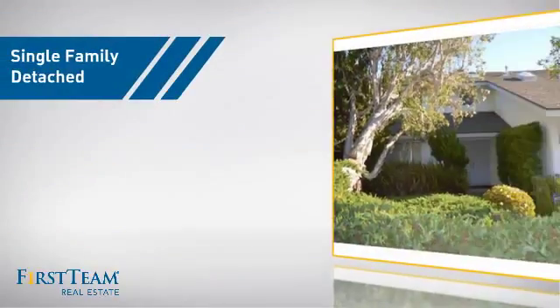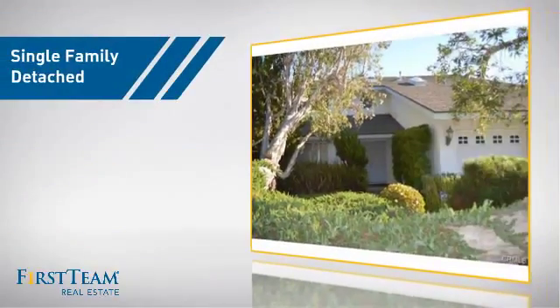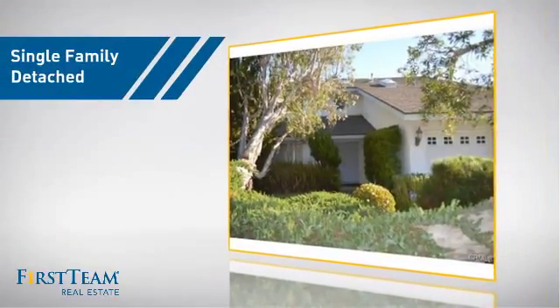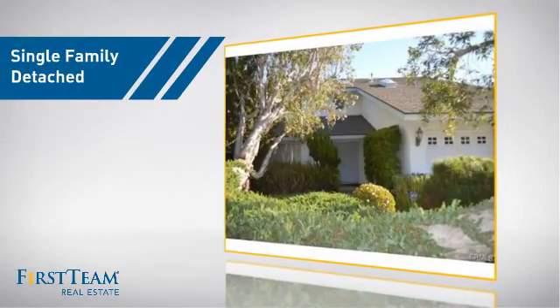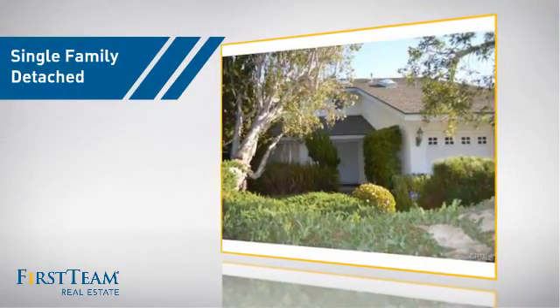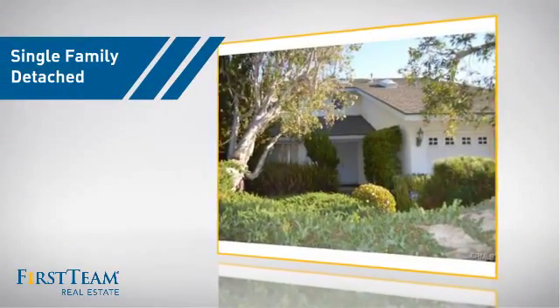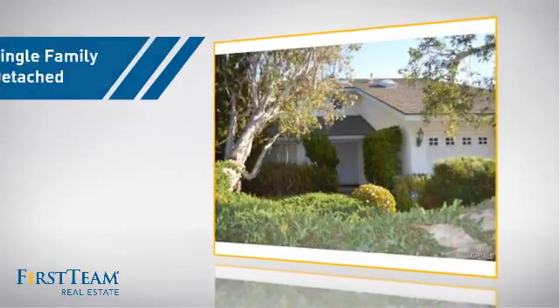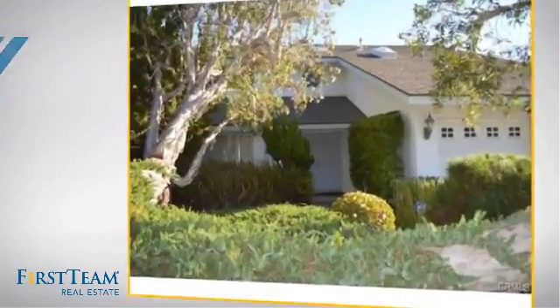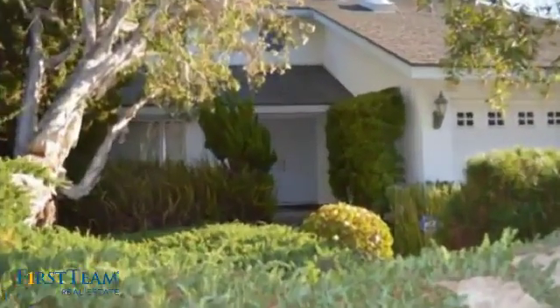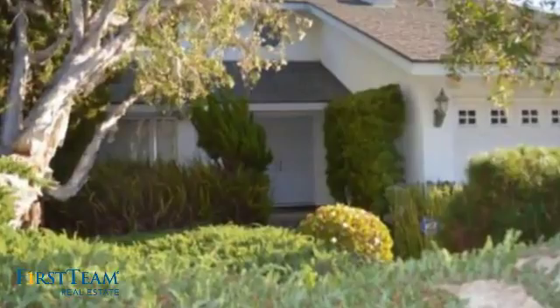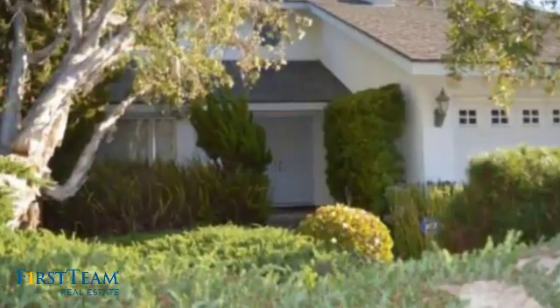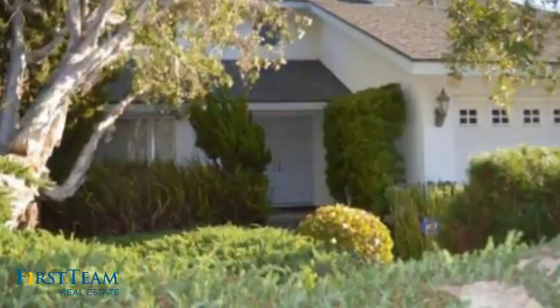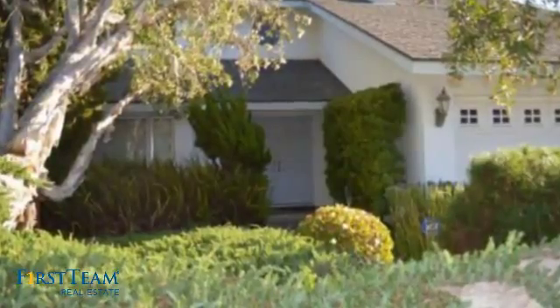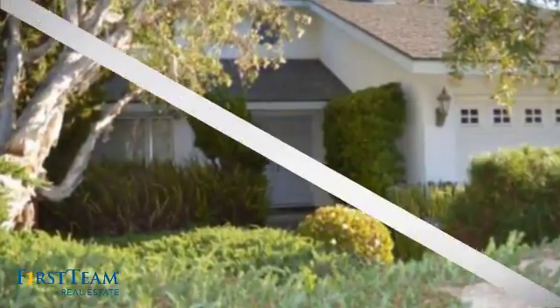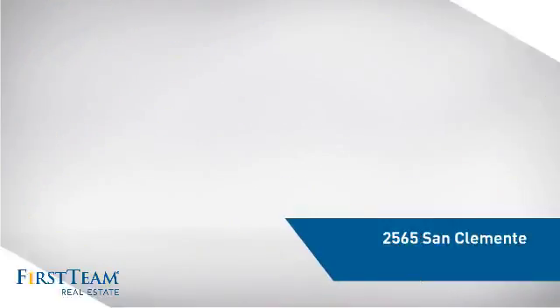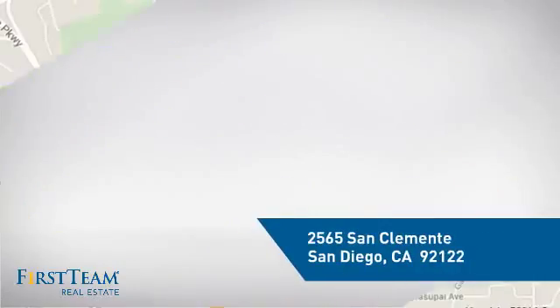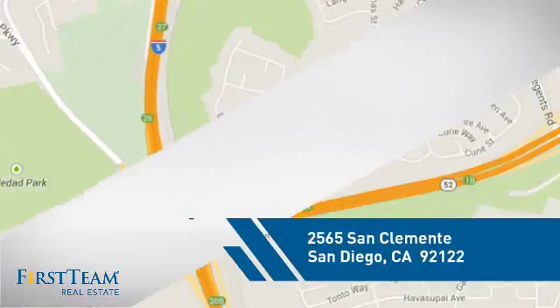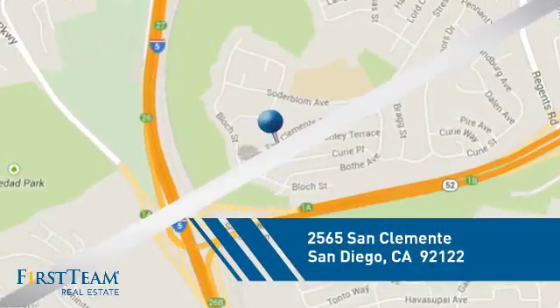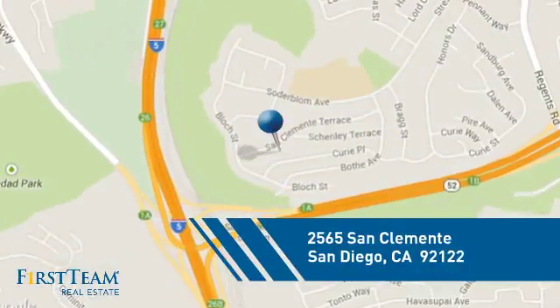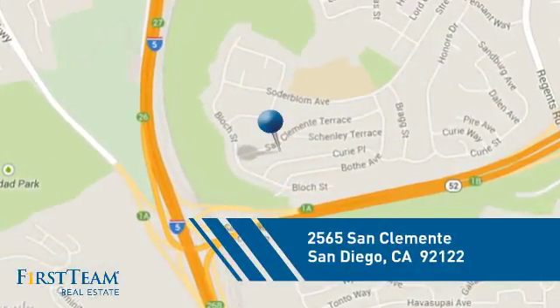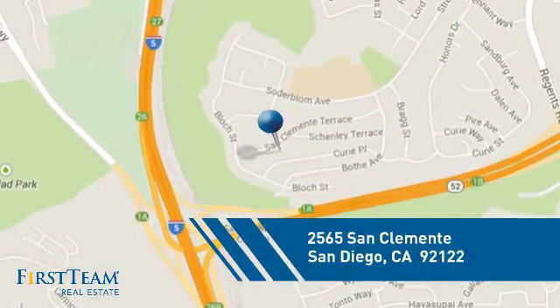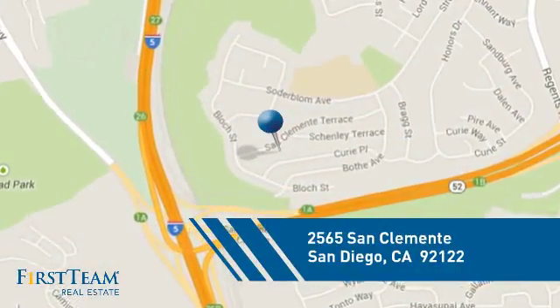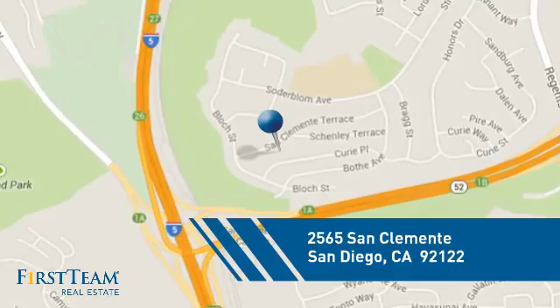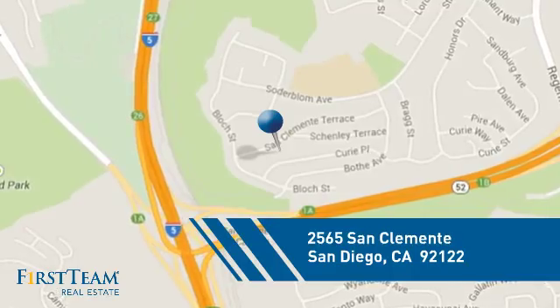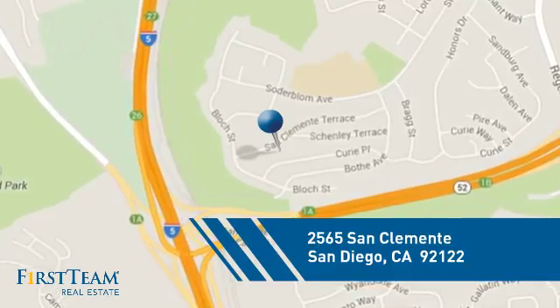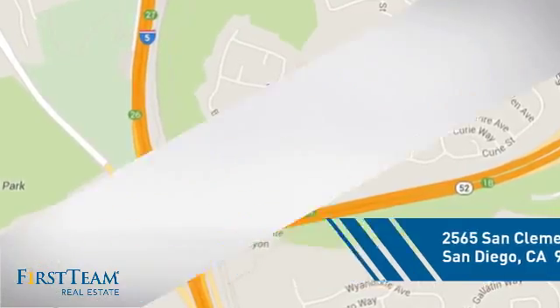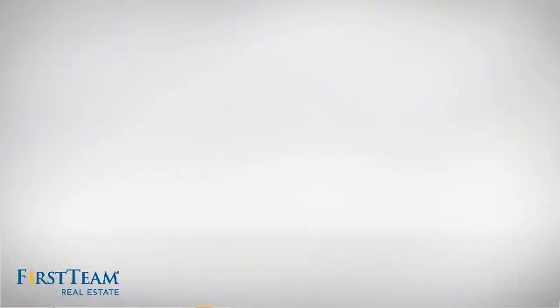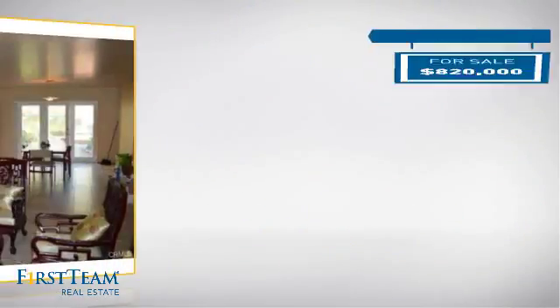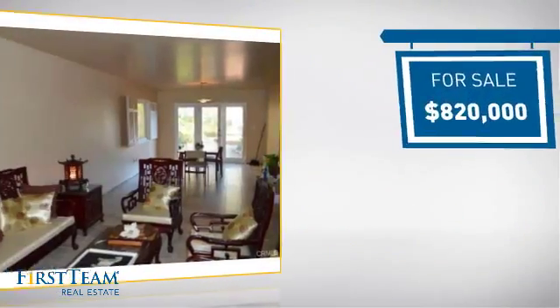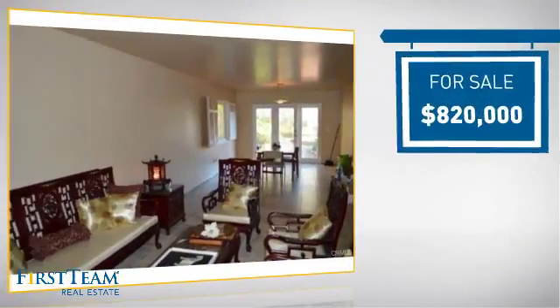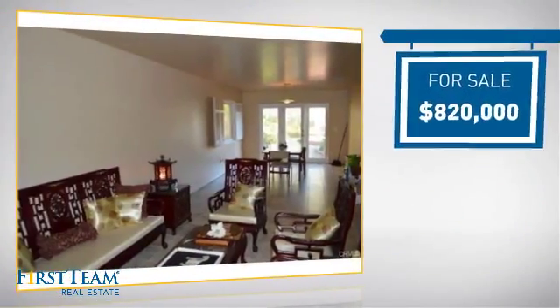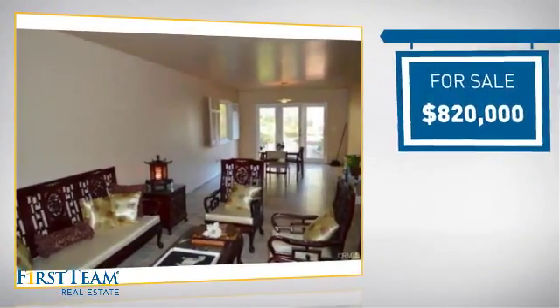This detached home is a great choice for families who want the privacy of their very own lot. It's located in the San Diego area, currently listed at just over $800,000.